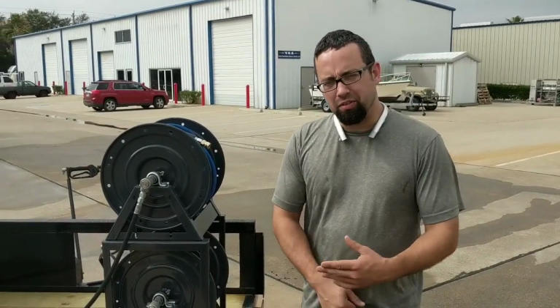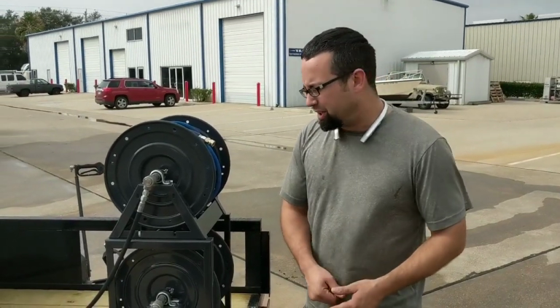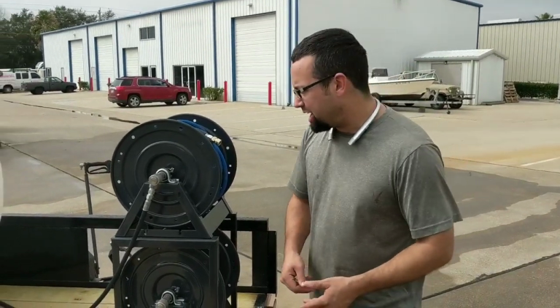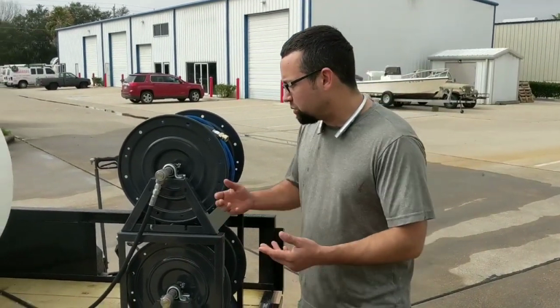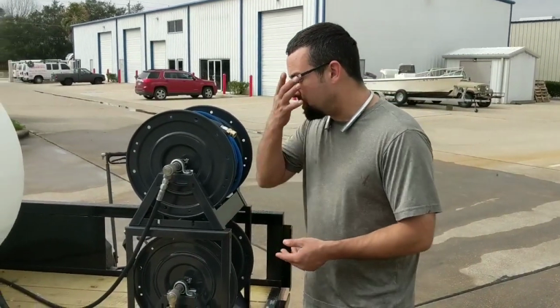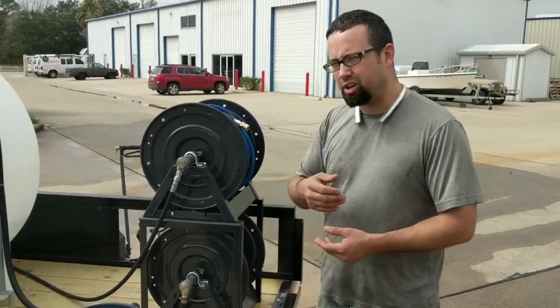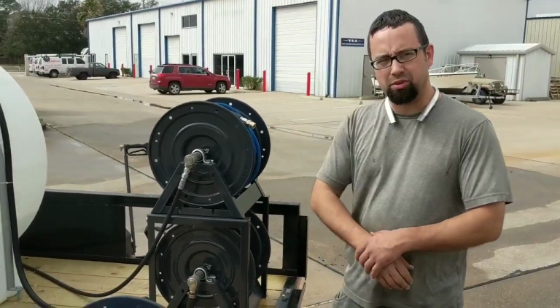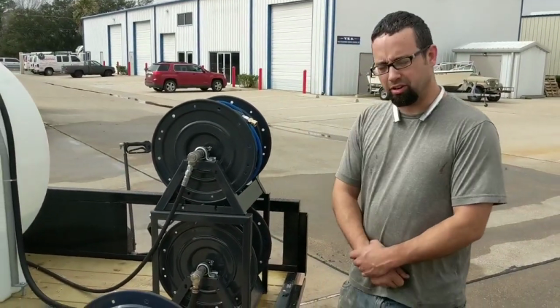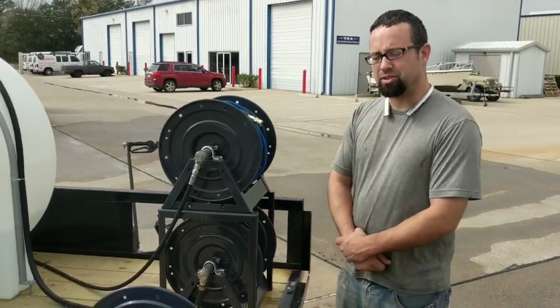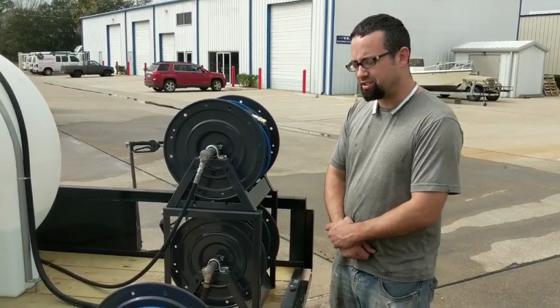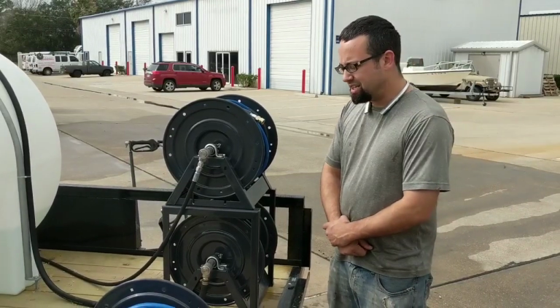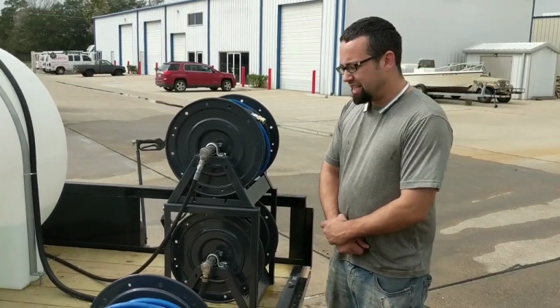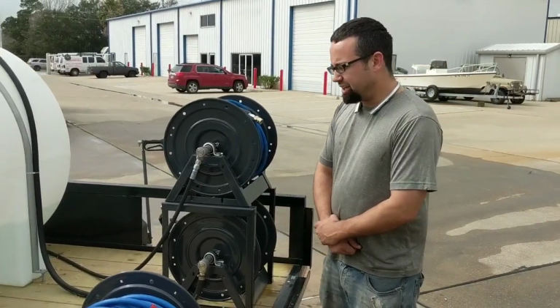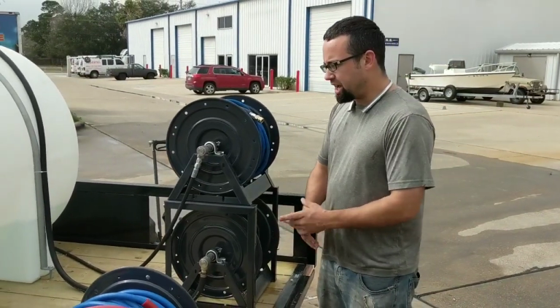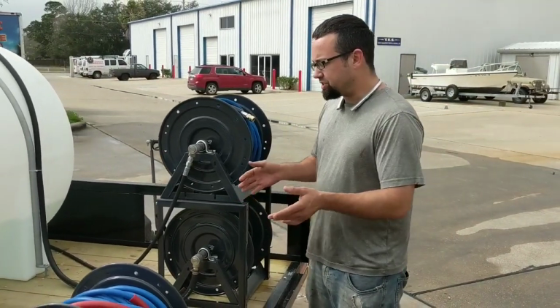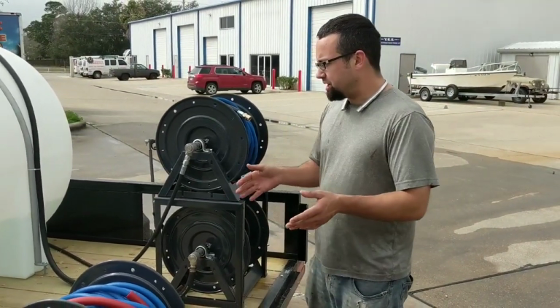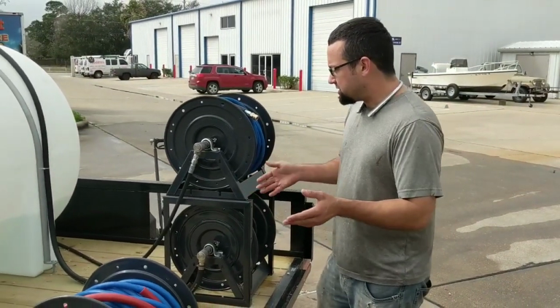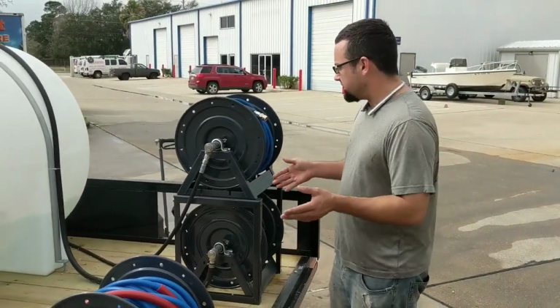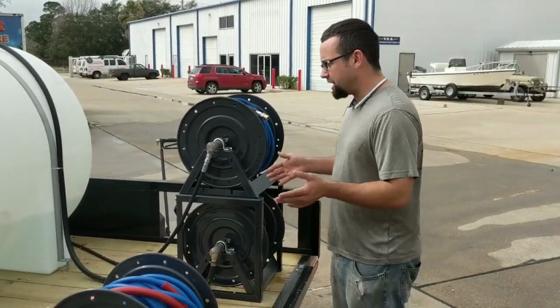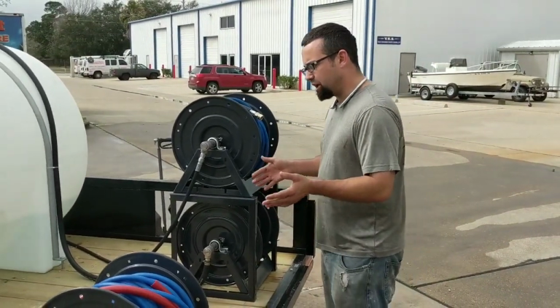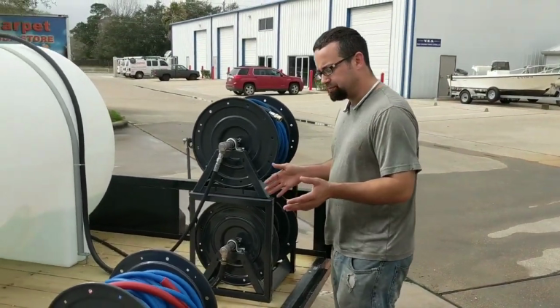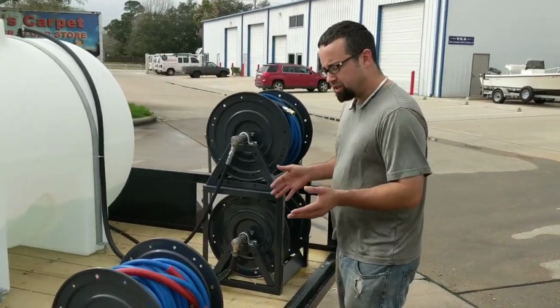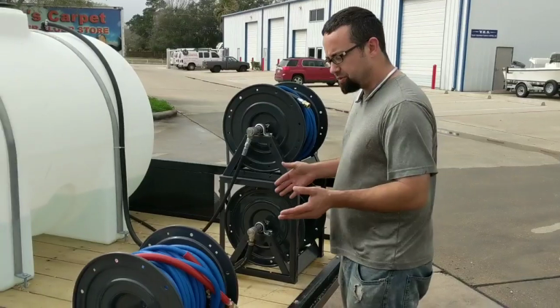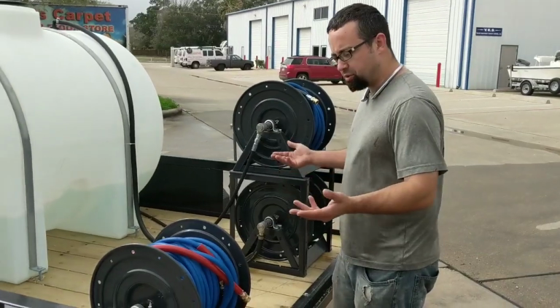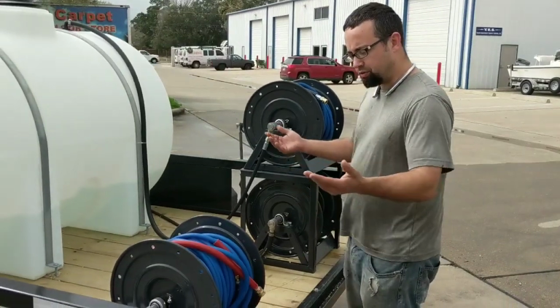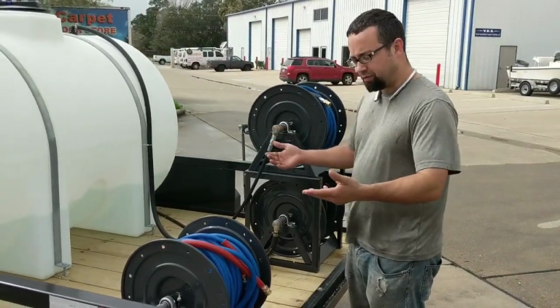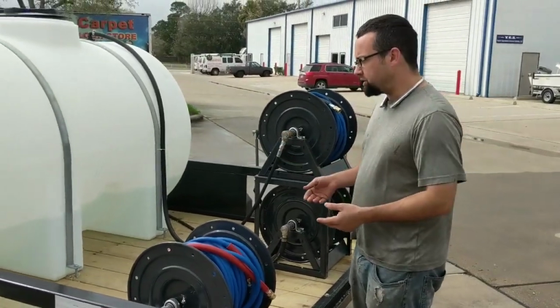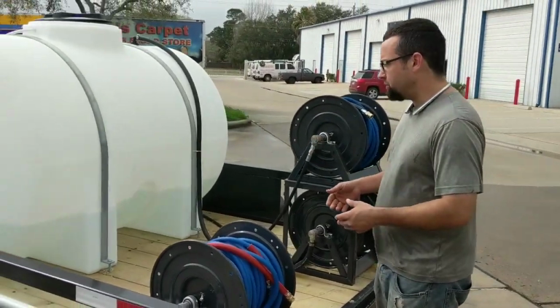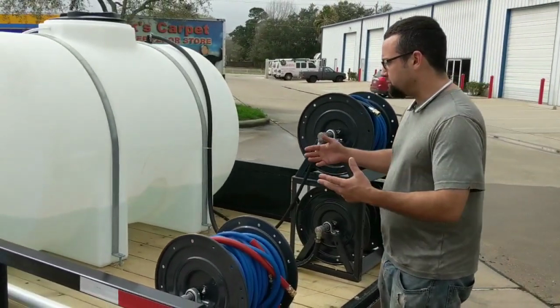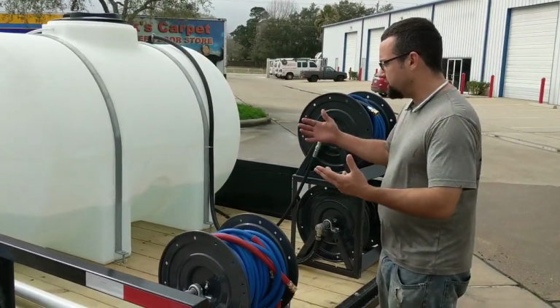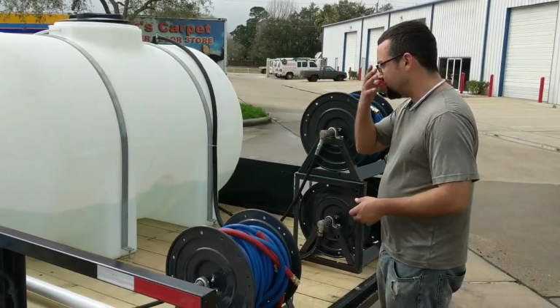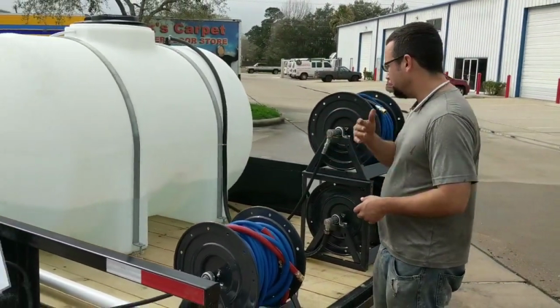We completed a pressure washer build for a customer here in Houston, Texas, and we have a 16x7 tandem axle trailer. The customer actually provided it for us, and then we assembled his assembly.